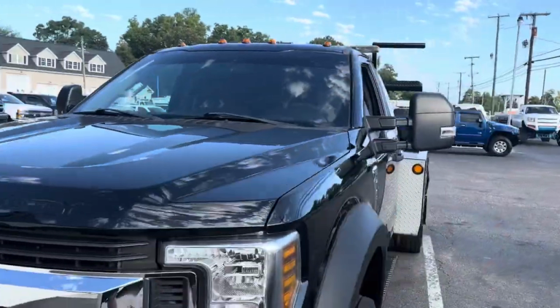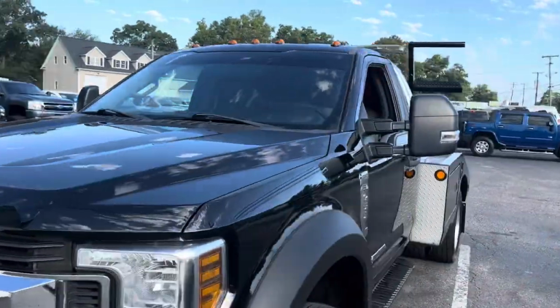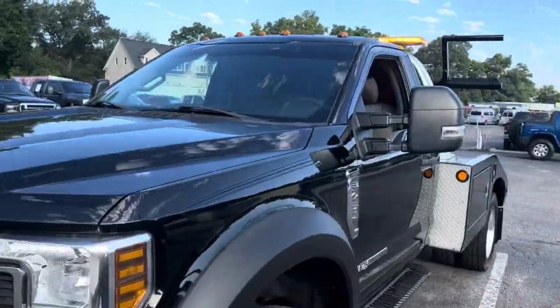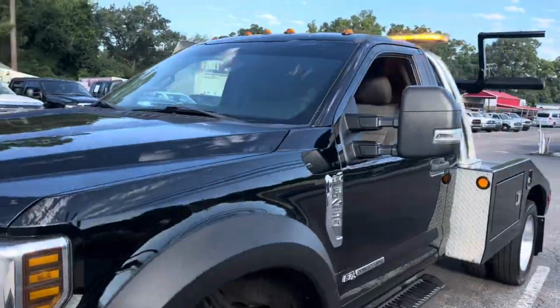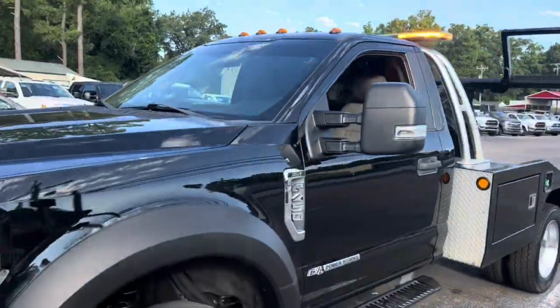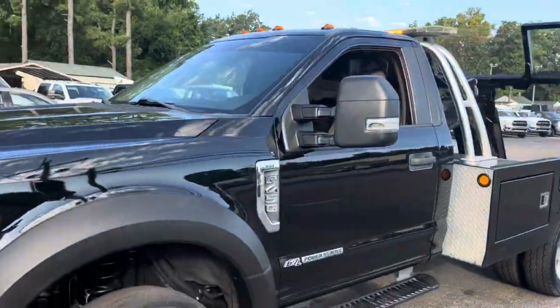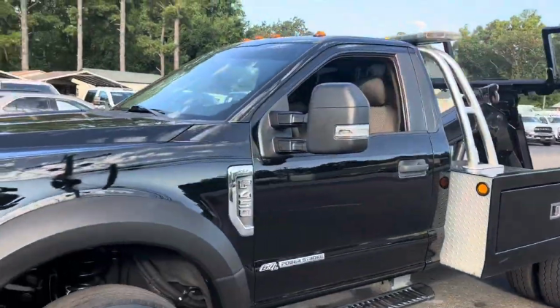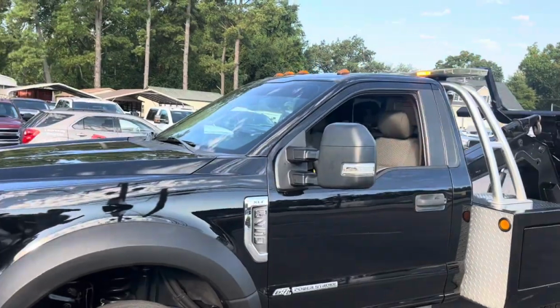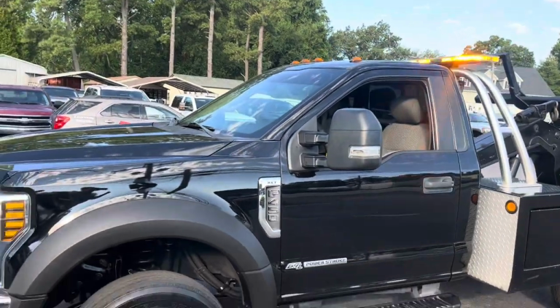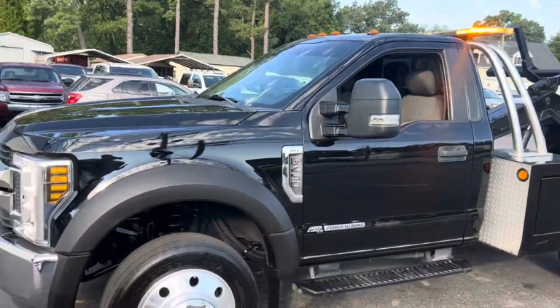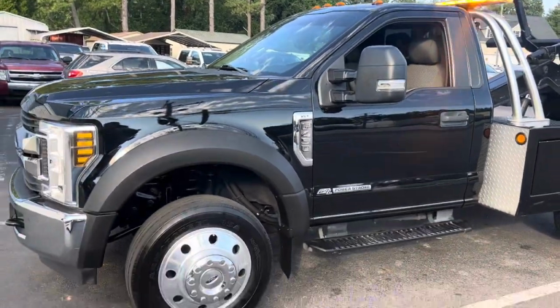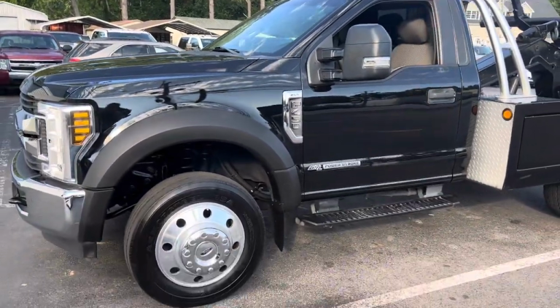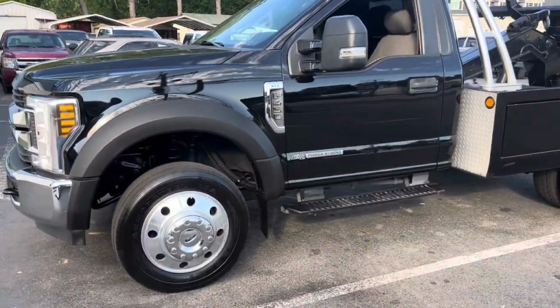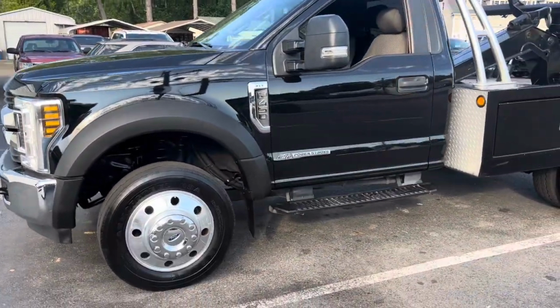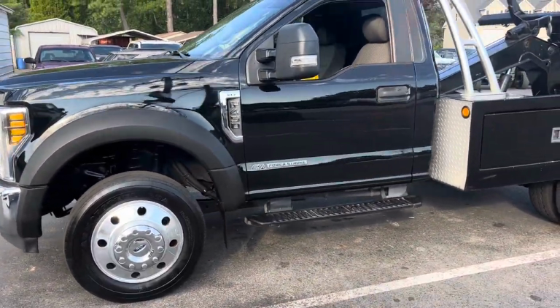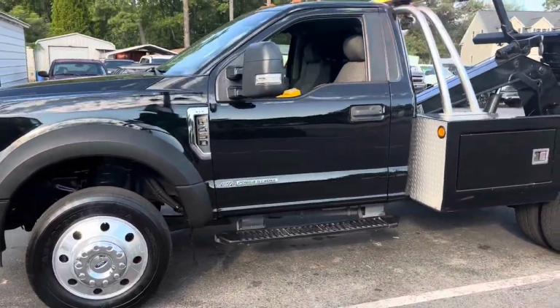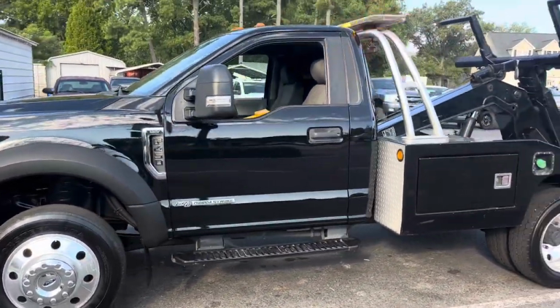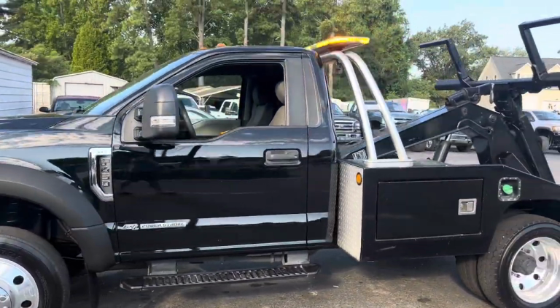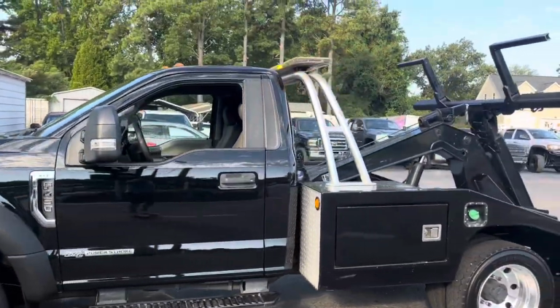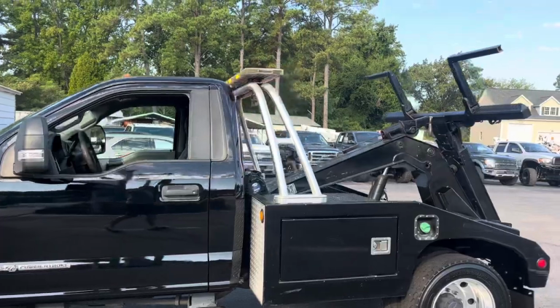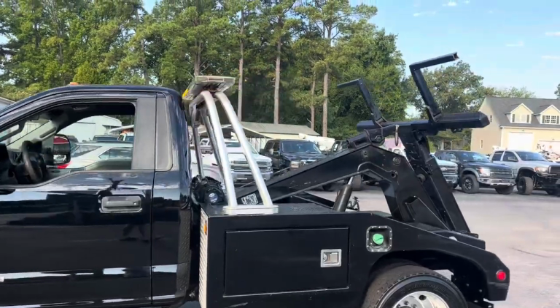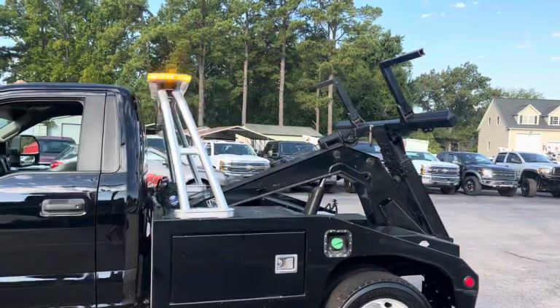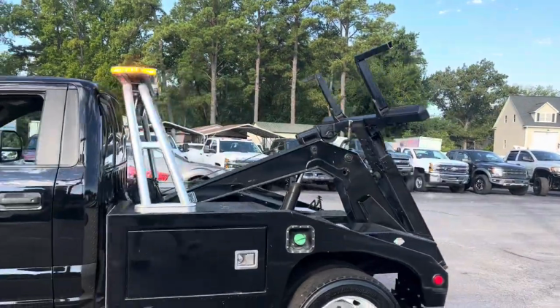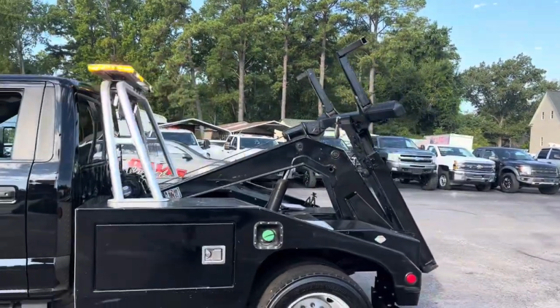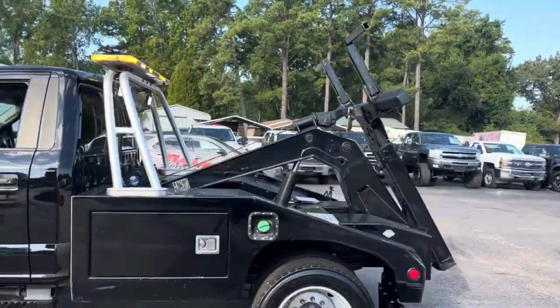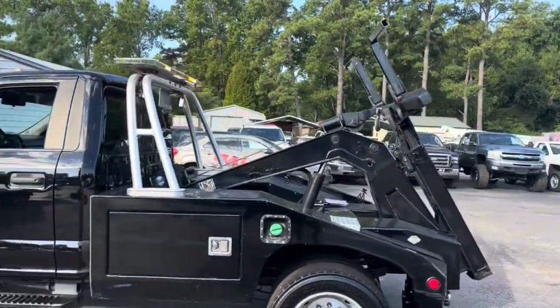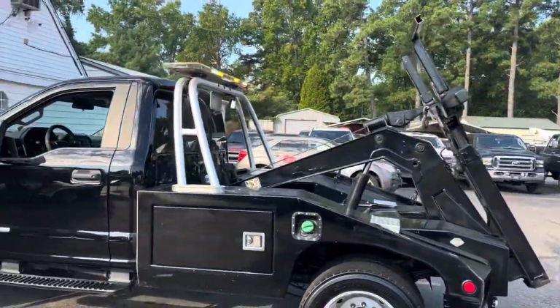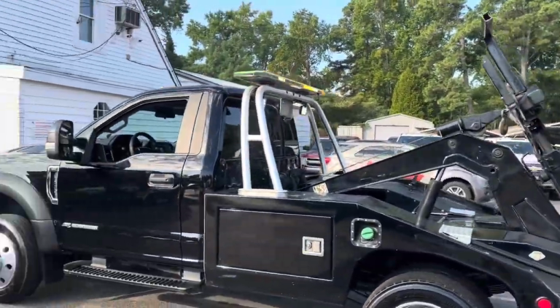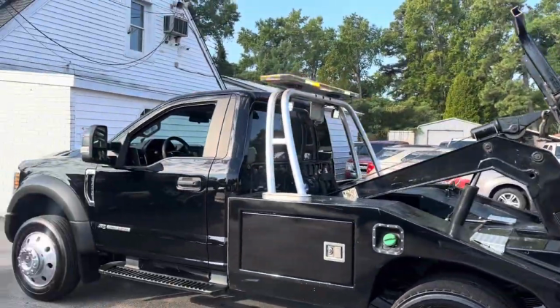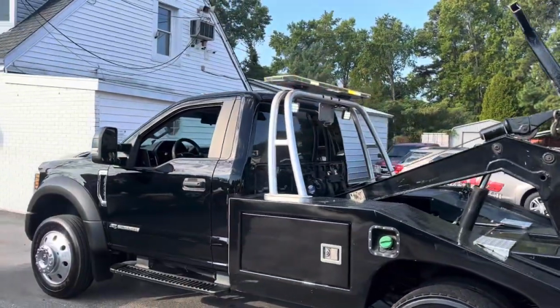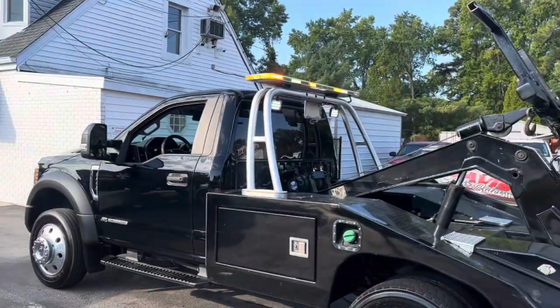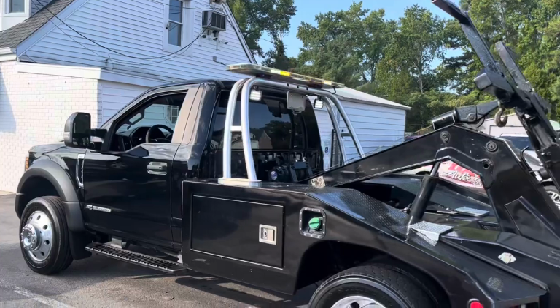Extendable mirrors, a little bit of tint on the windows, tint on the top of the windshield, side steps. Vulcan 810 recovery tow truck.